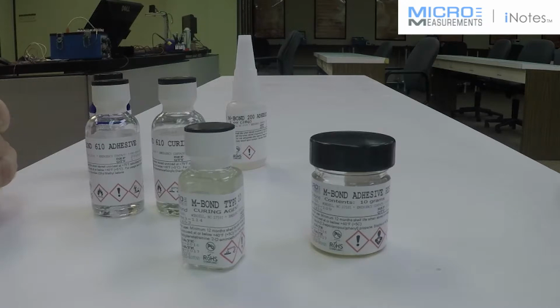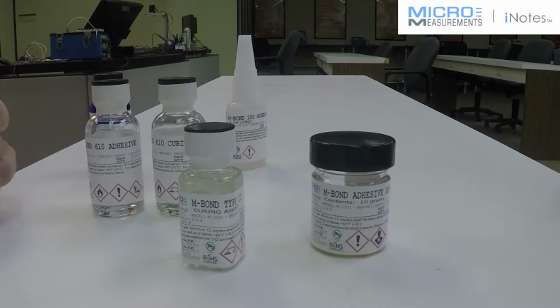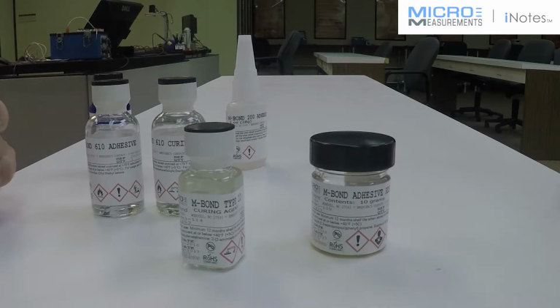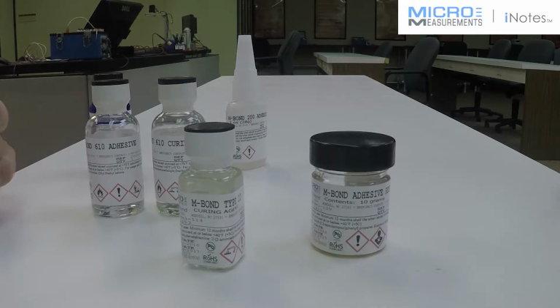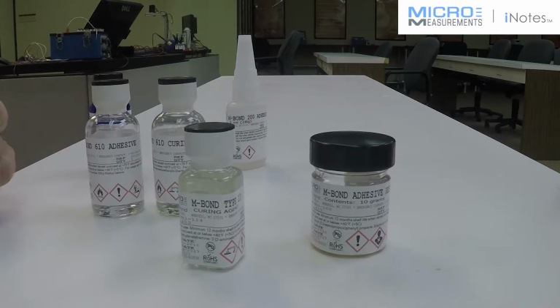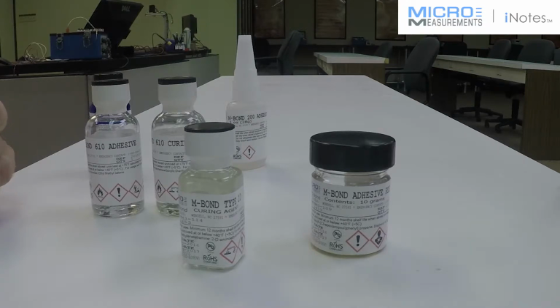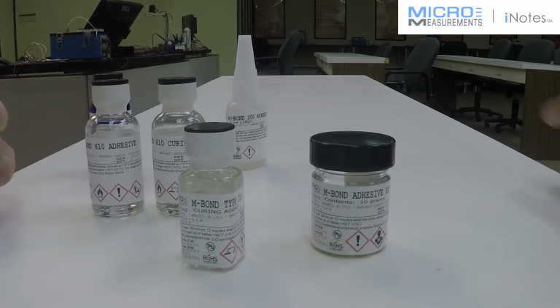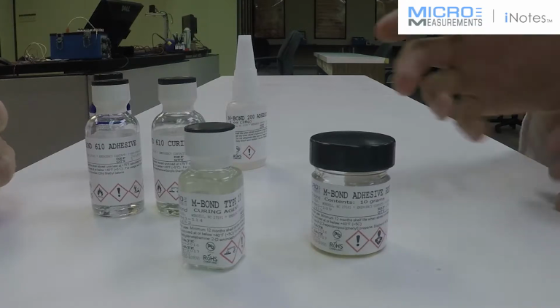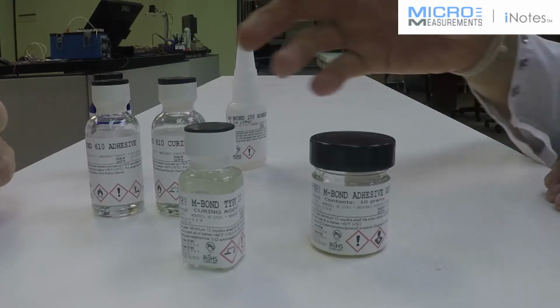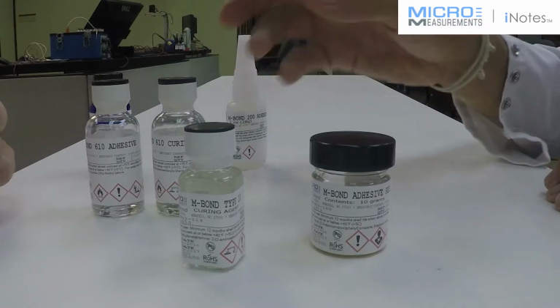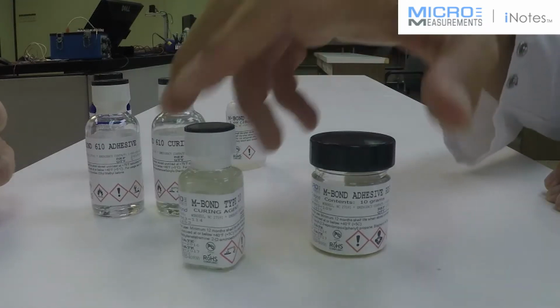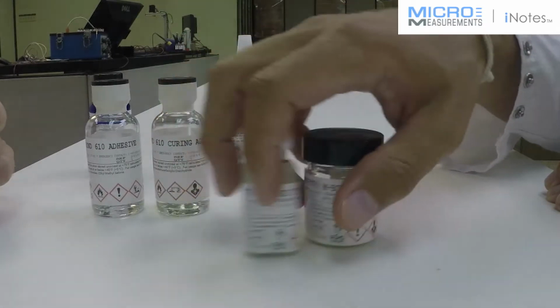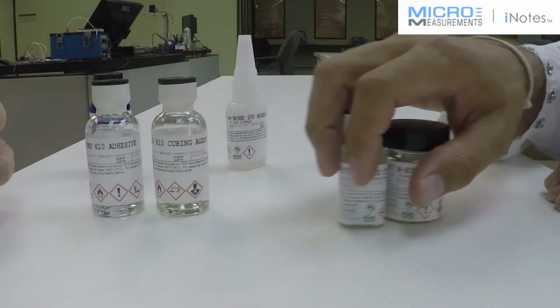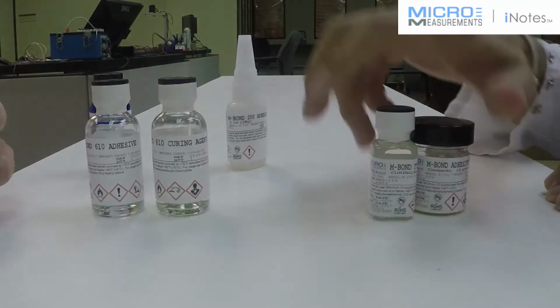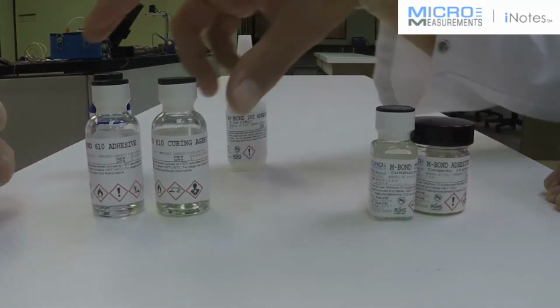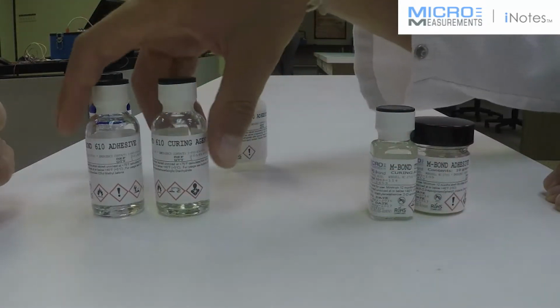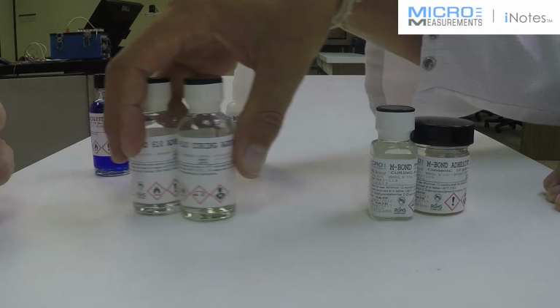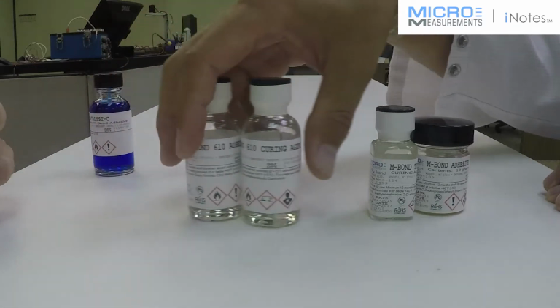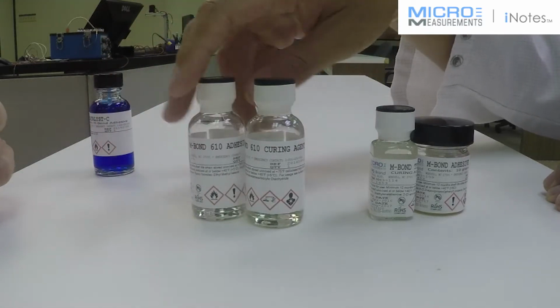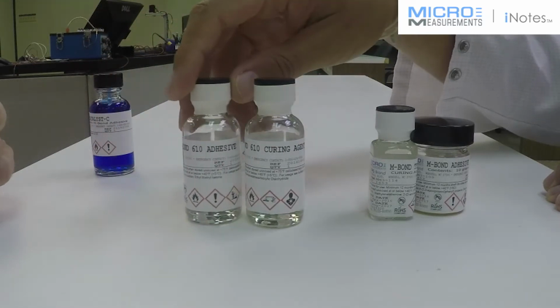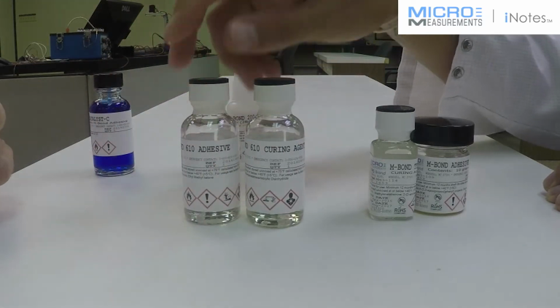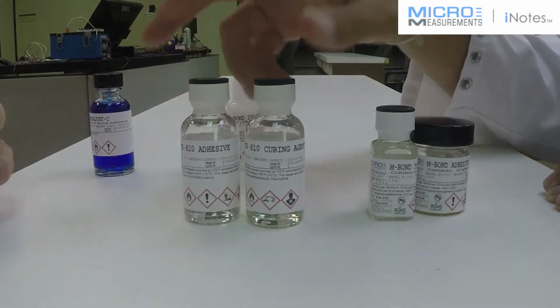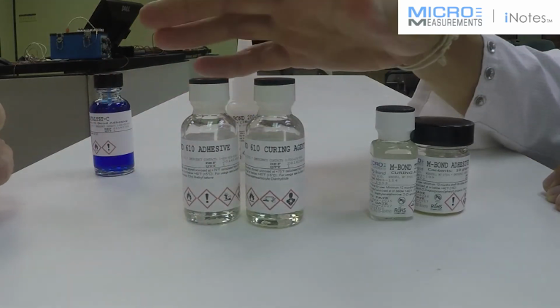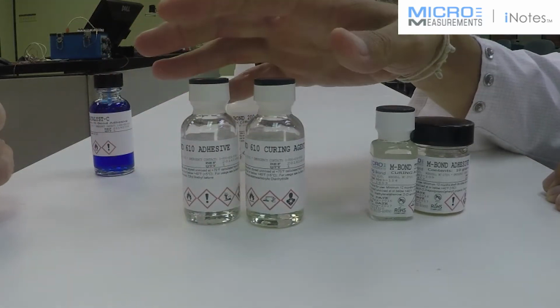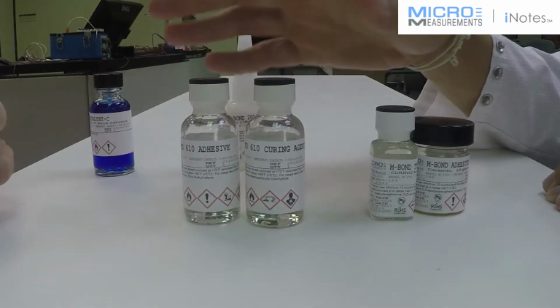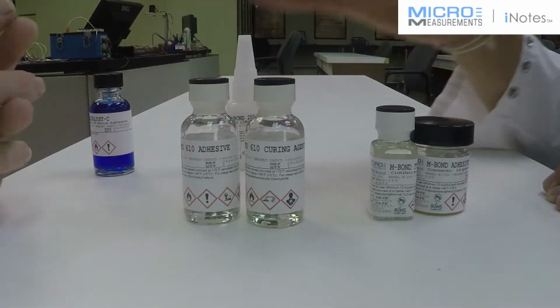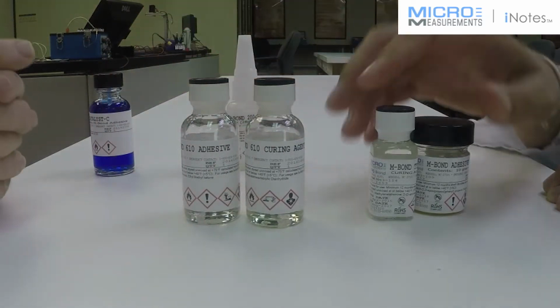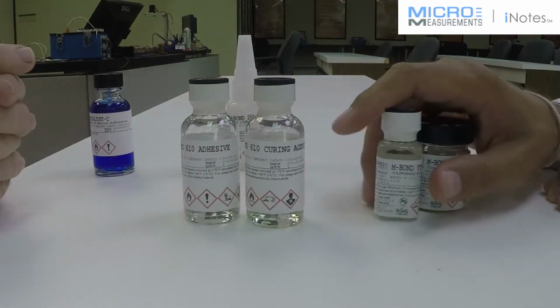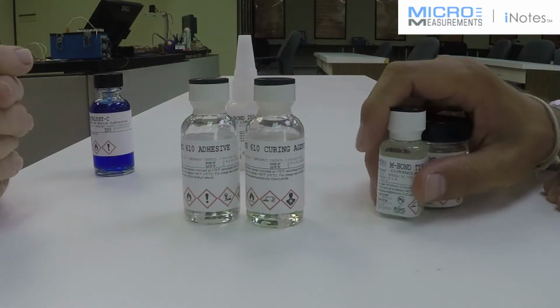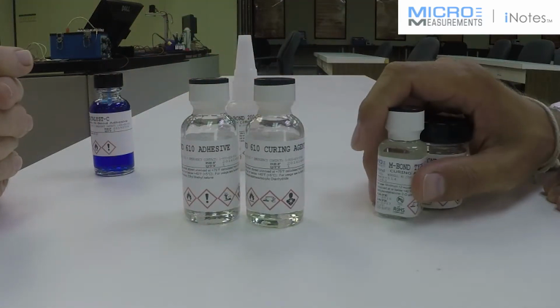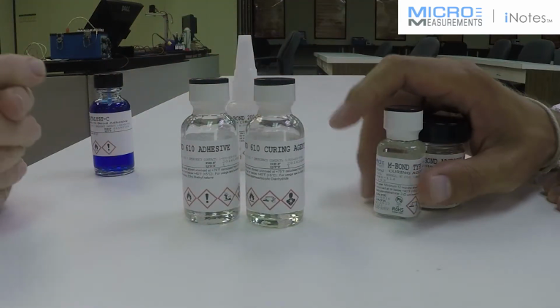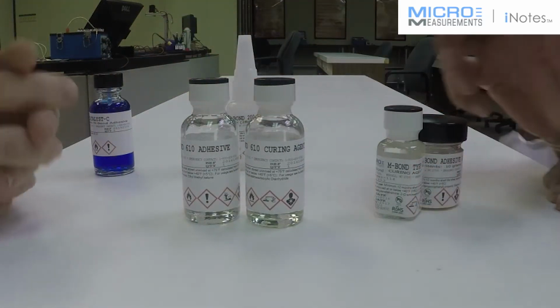Awesome. So you think you could even use something like our solvent thin epoxy with Thin Bond 600 or 610 afterwards, after you filled it in with the epoxy?